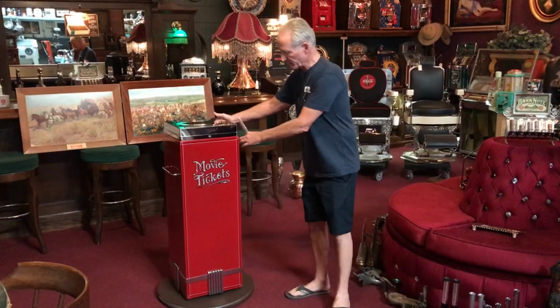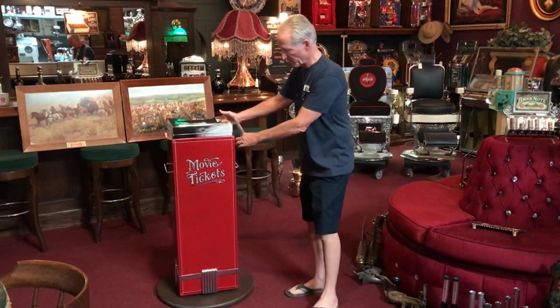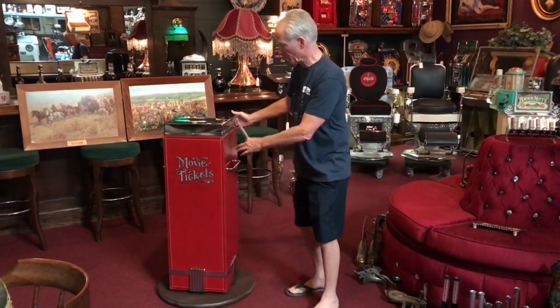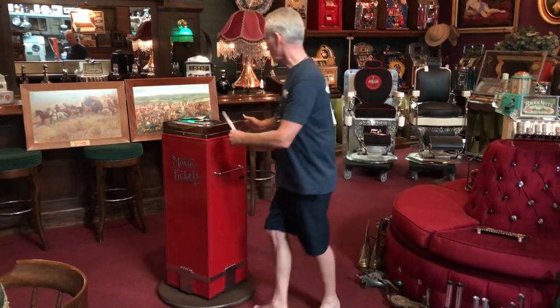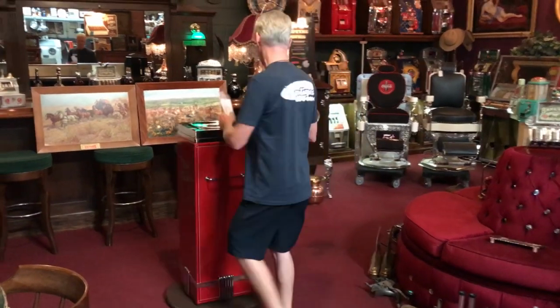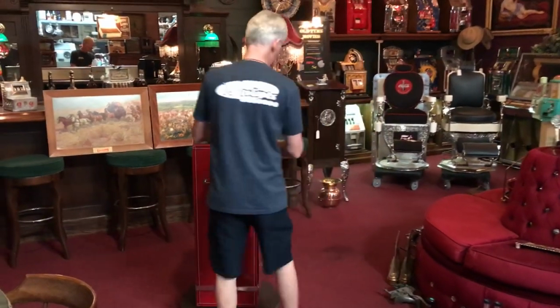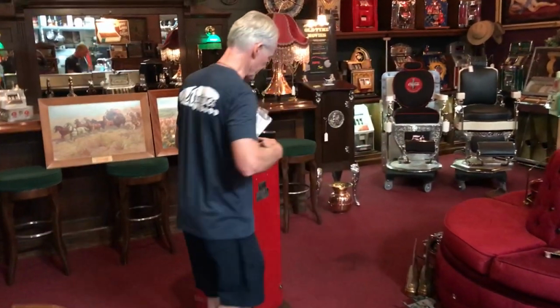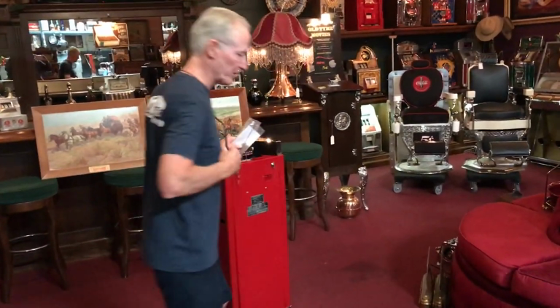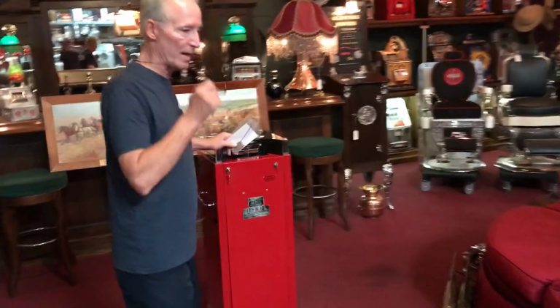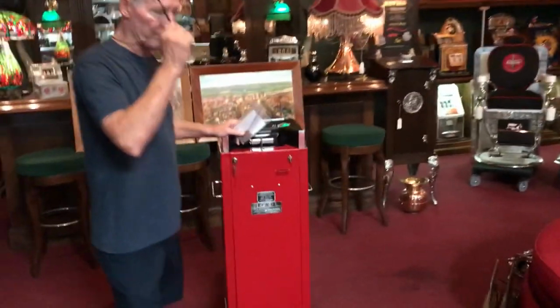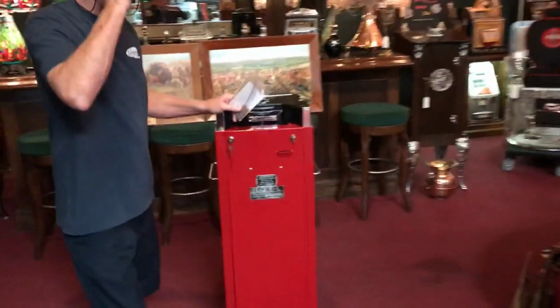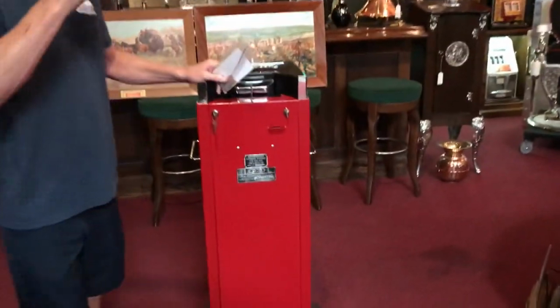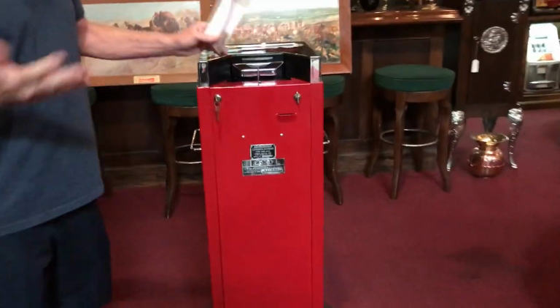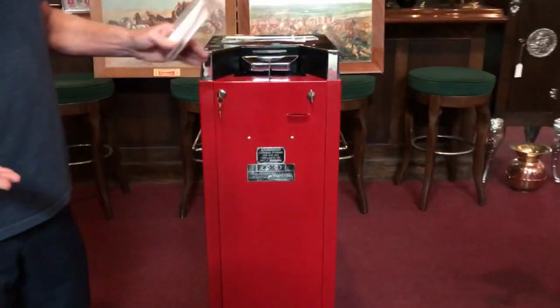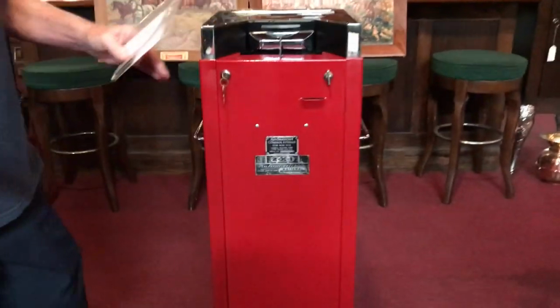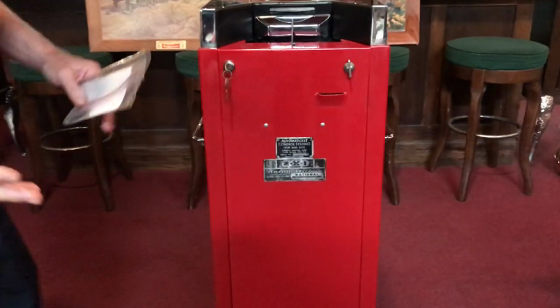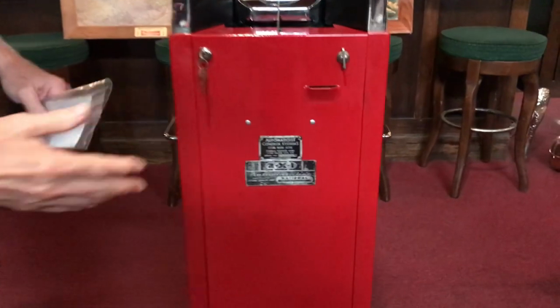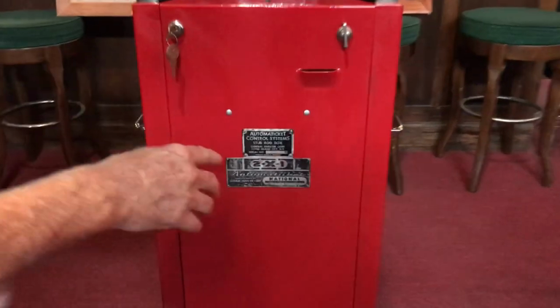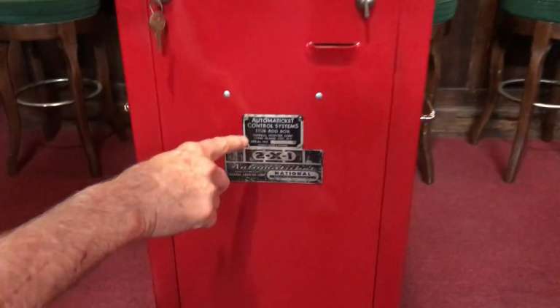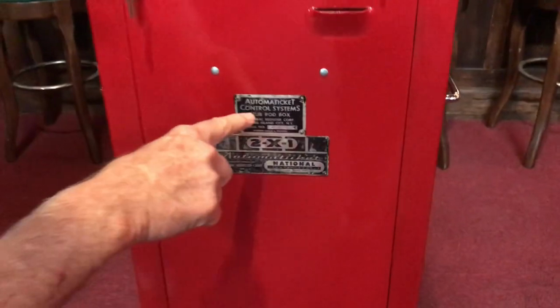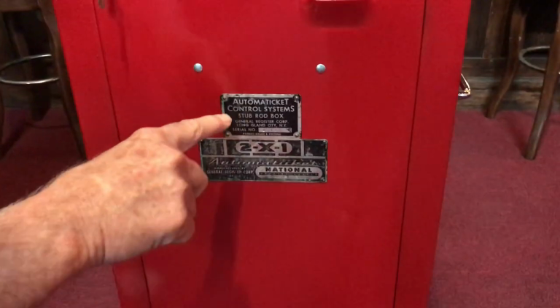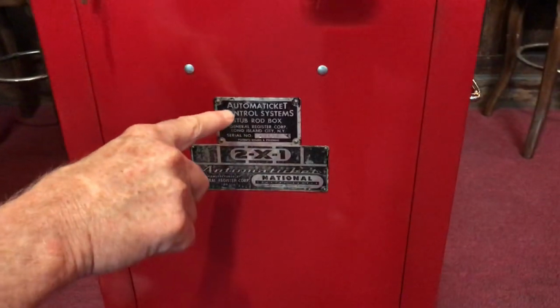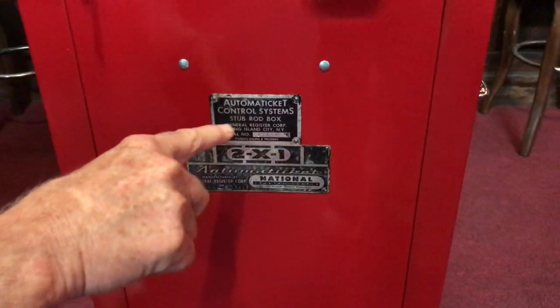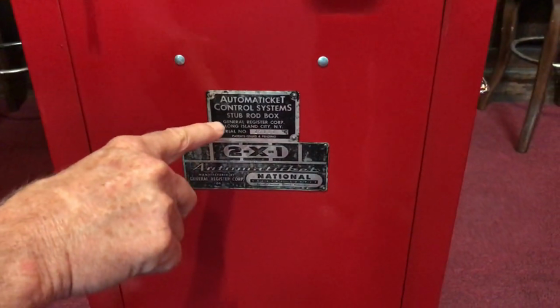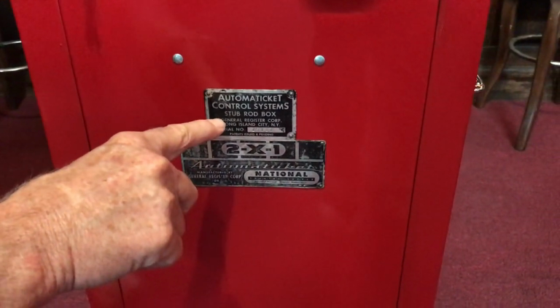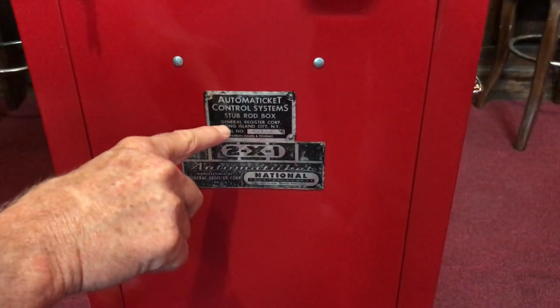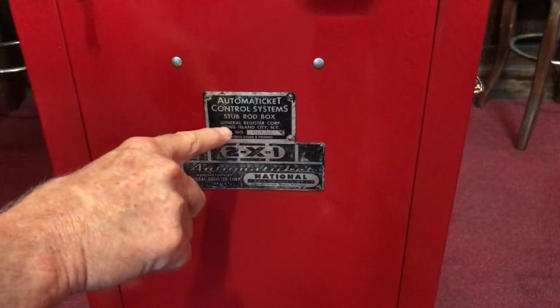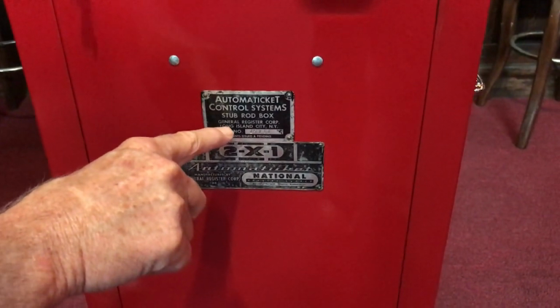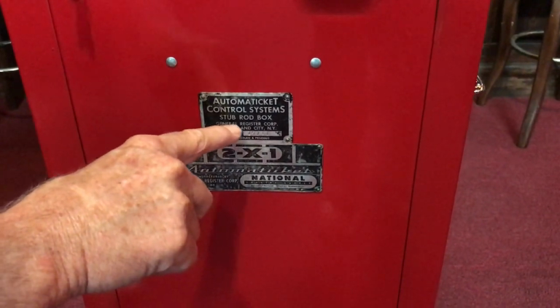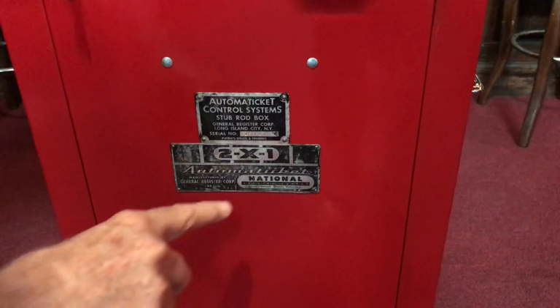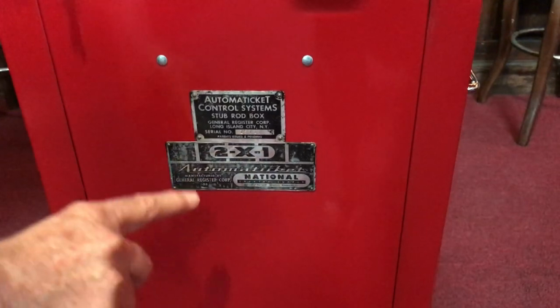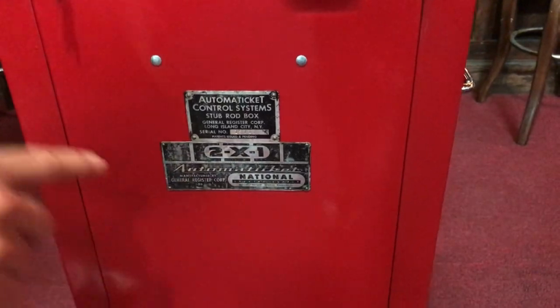Jeff's going to come up here. I'm going to show you what the tag says on this. I believe this is from the late 50s, early 60s. It's an auto ticket control system stub rod box.